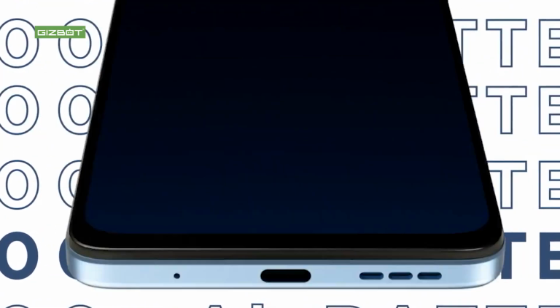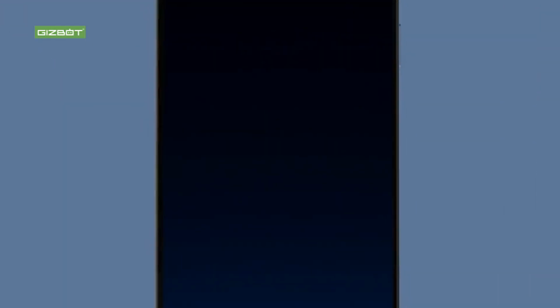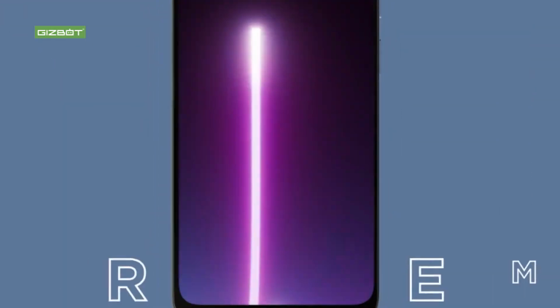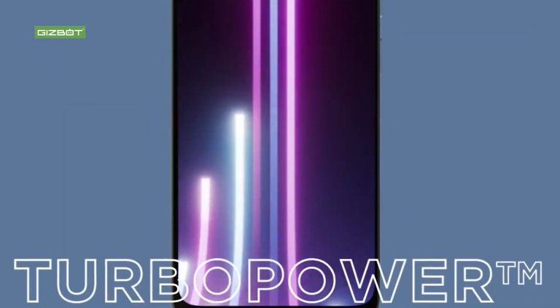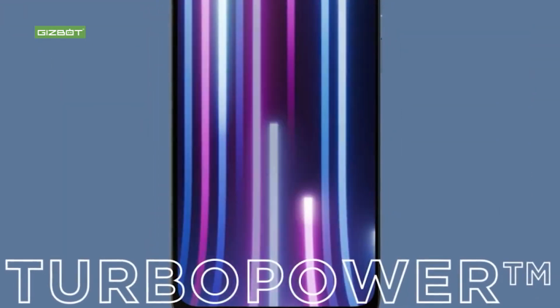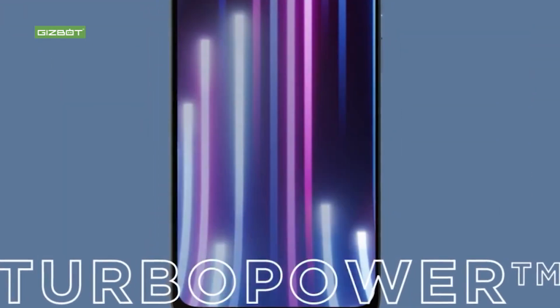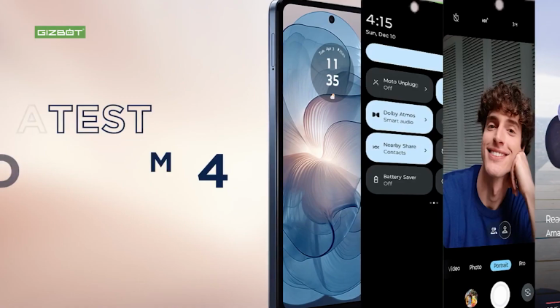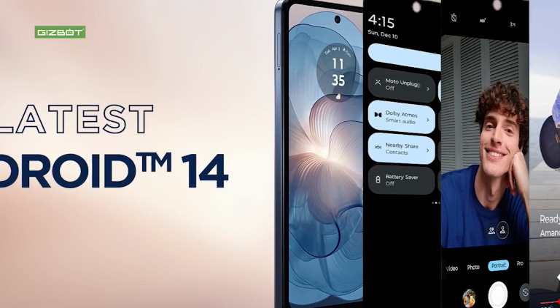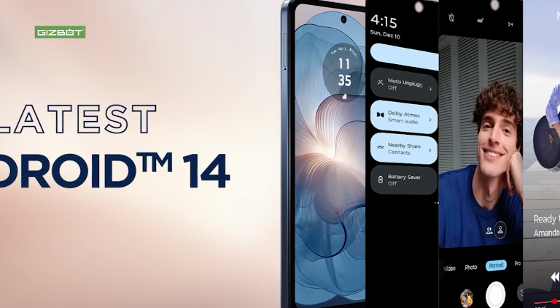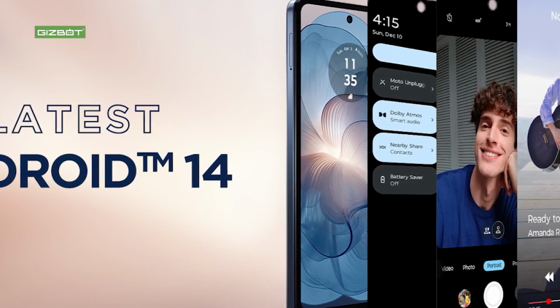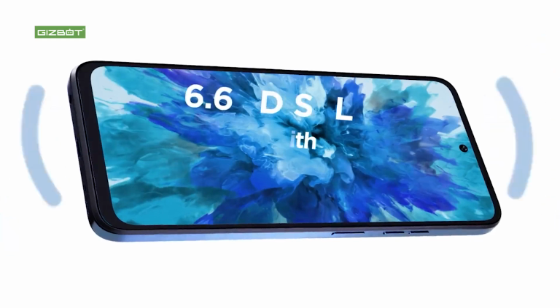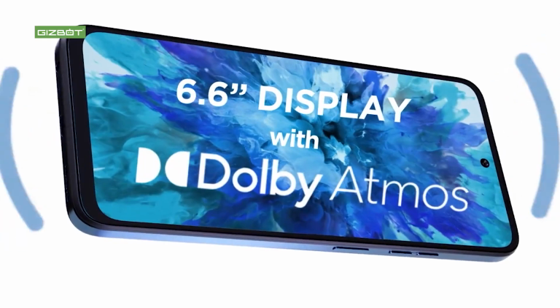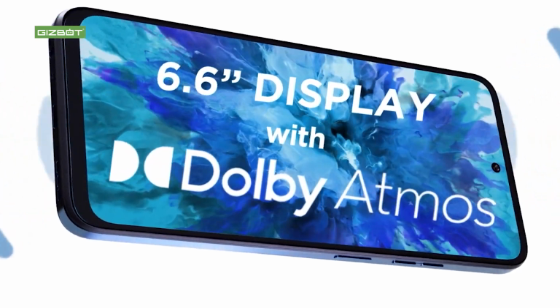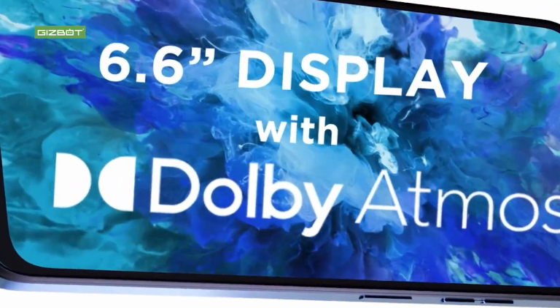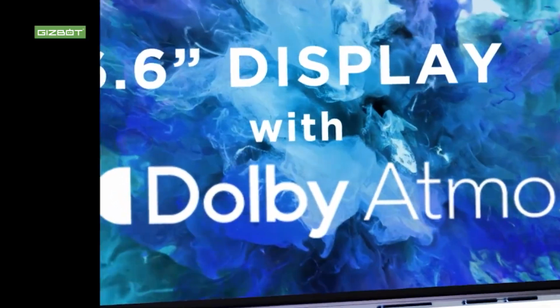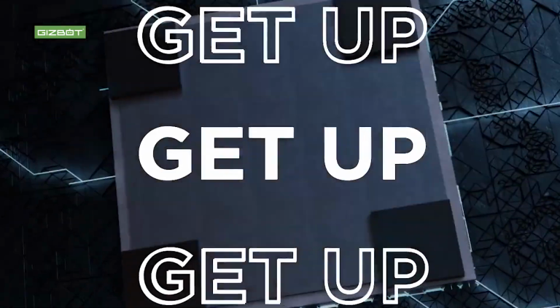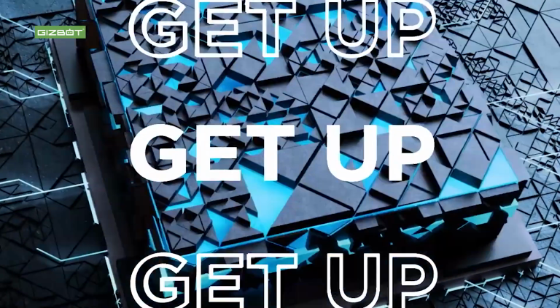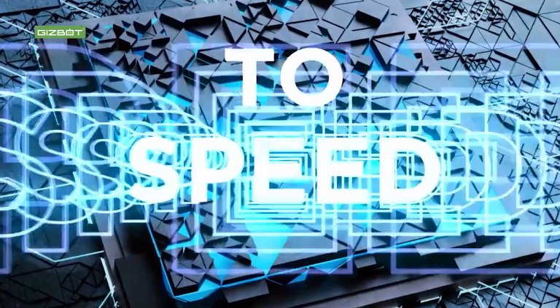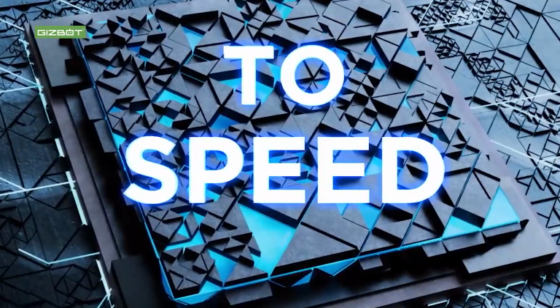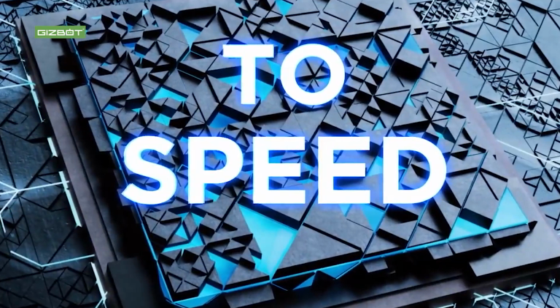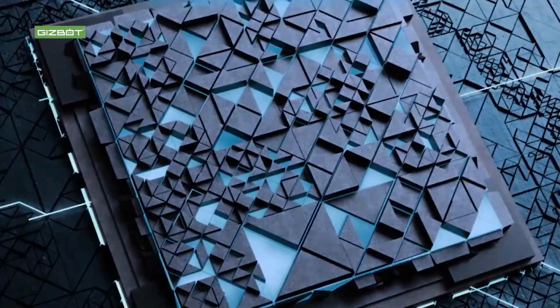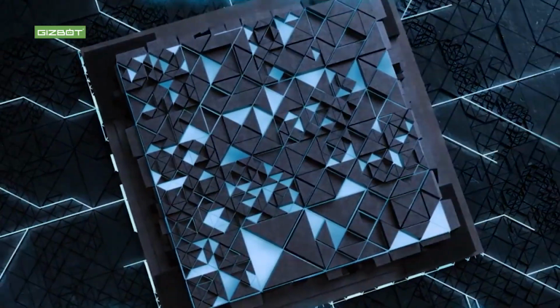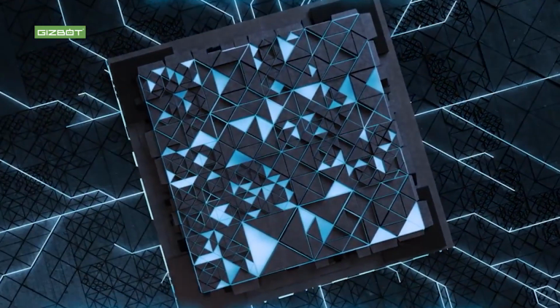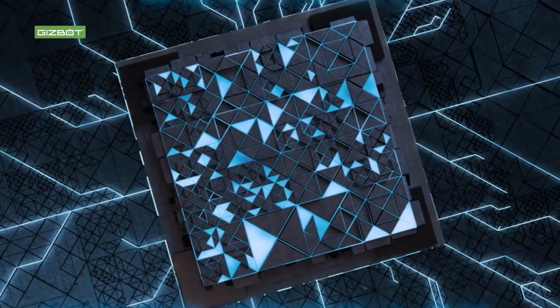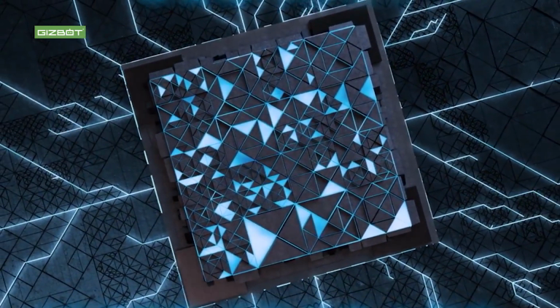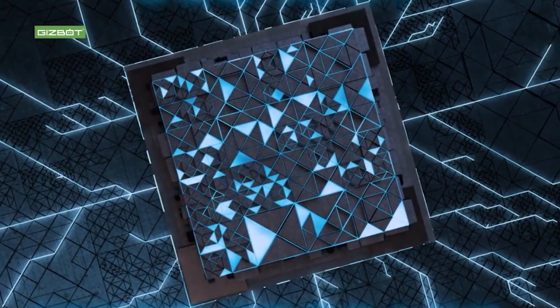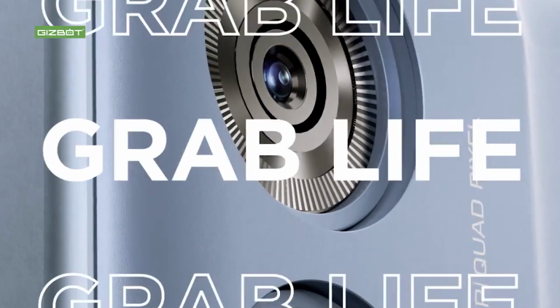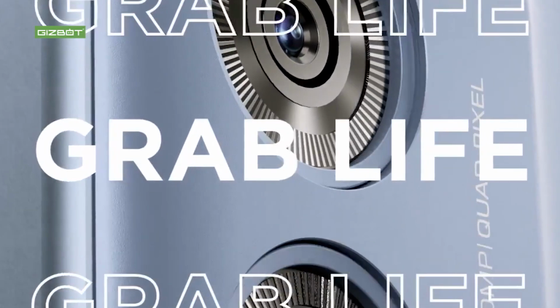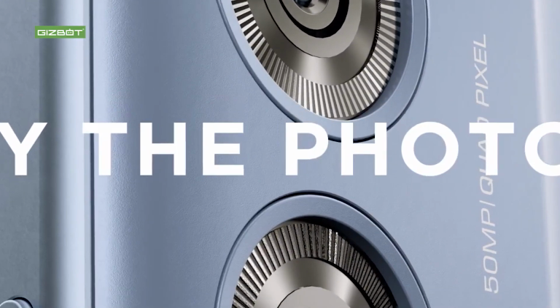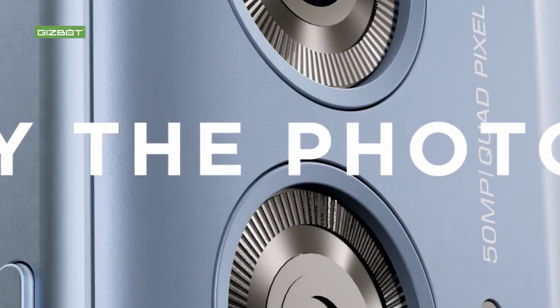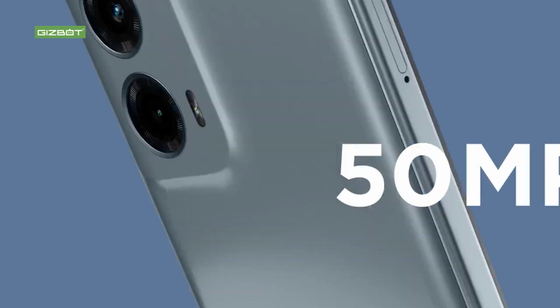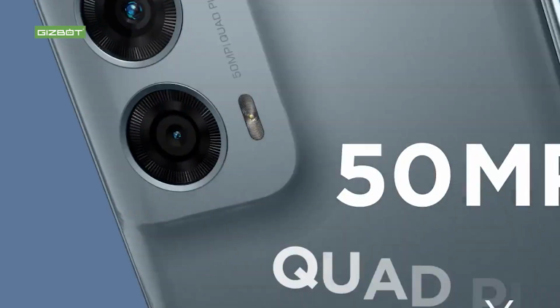In this video, we will cover the features and specifications of the Moto G24.